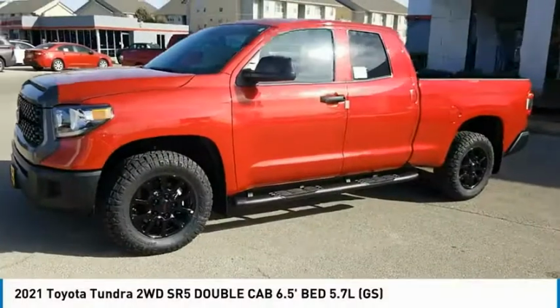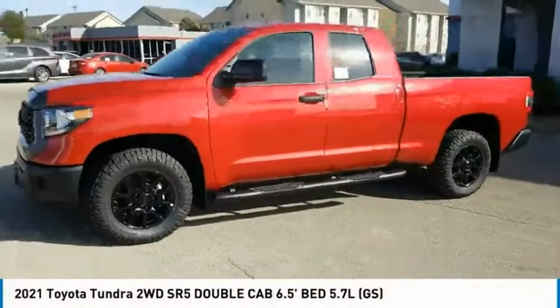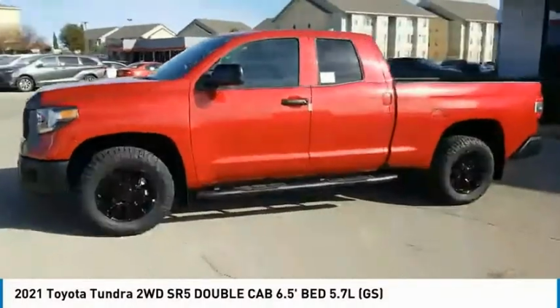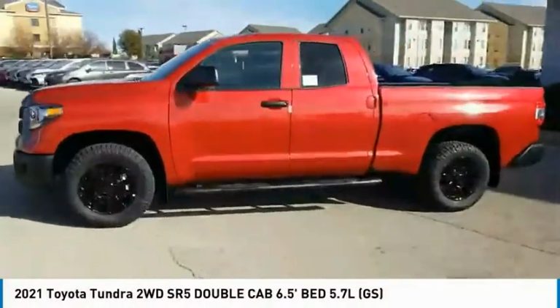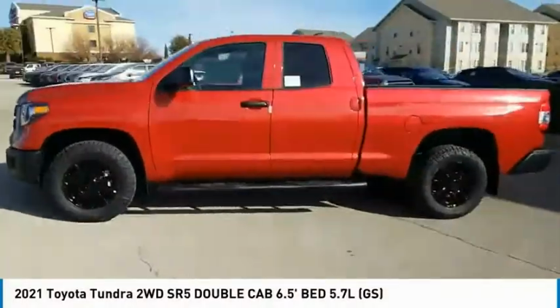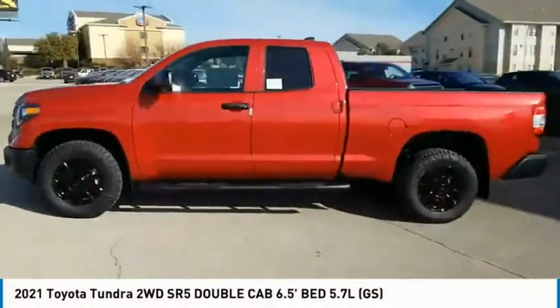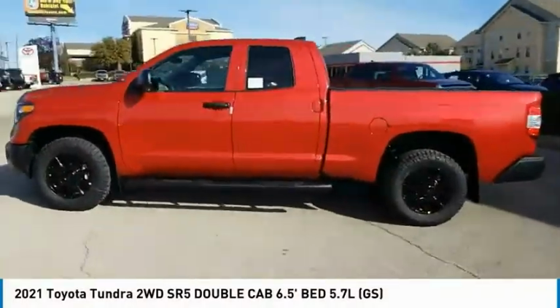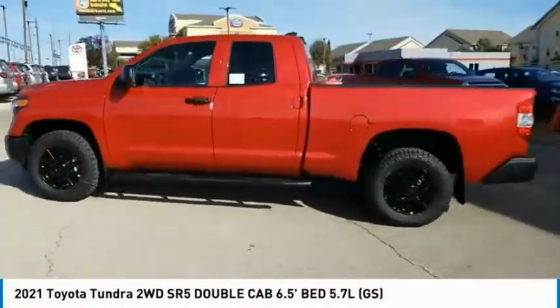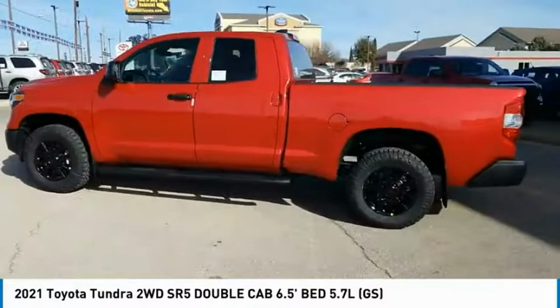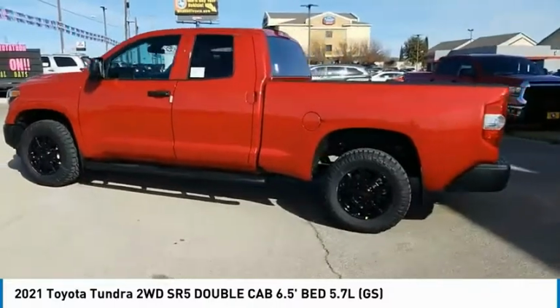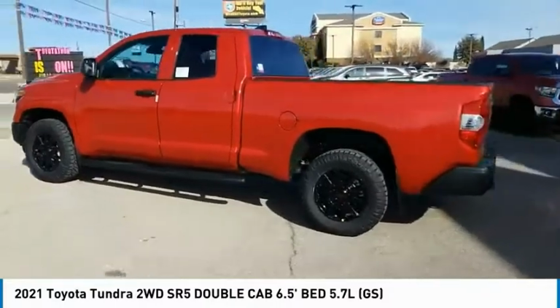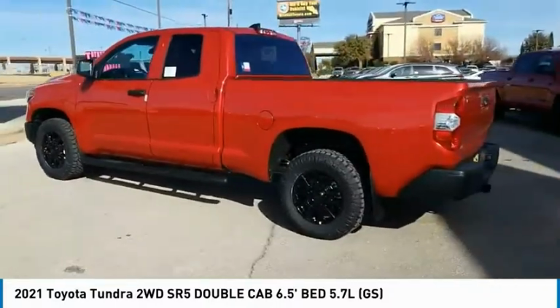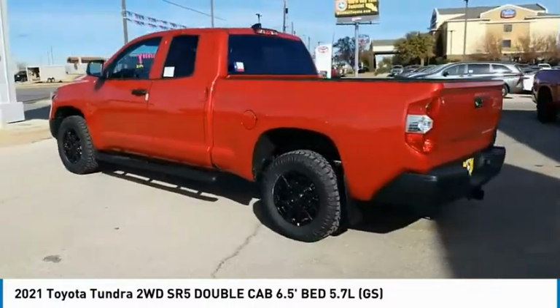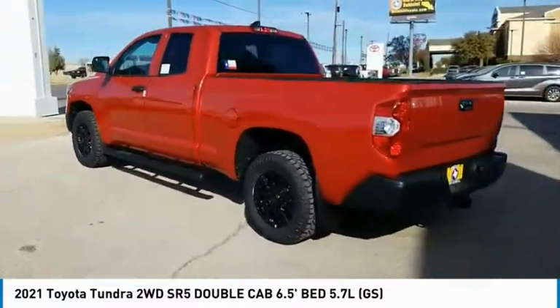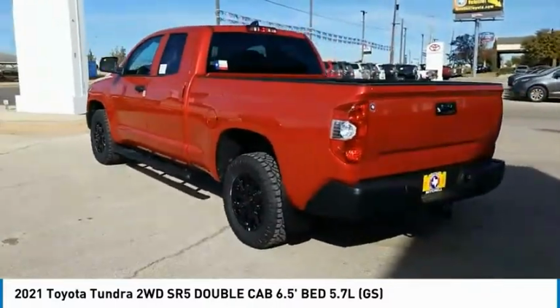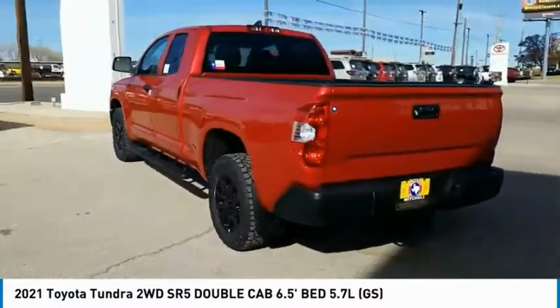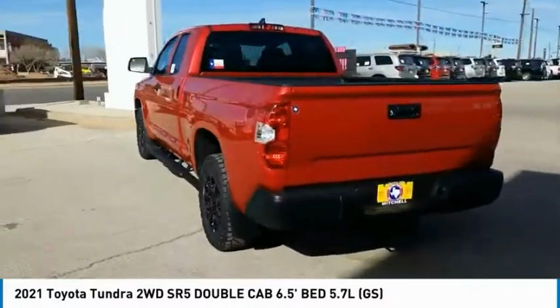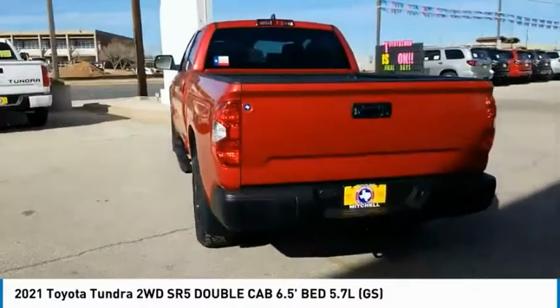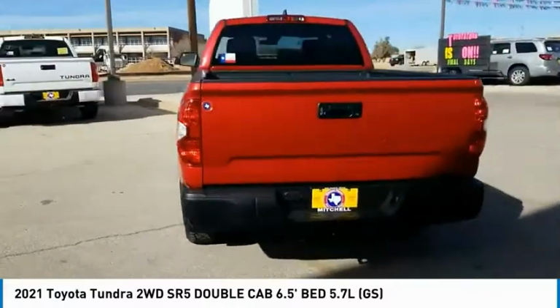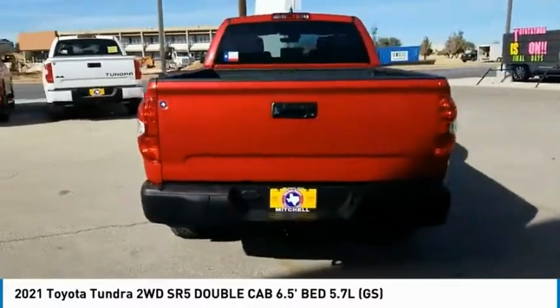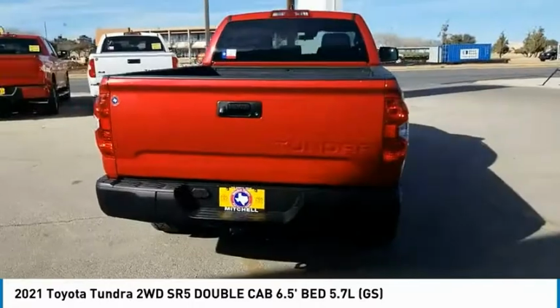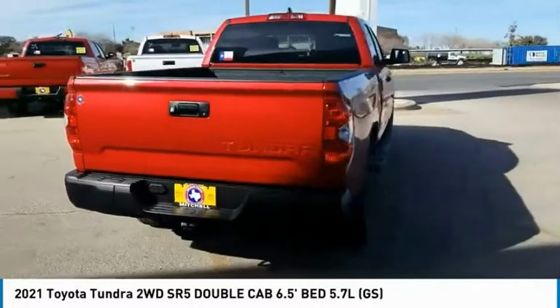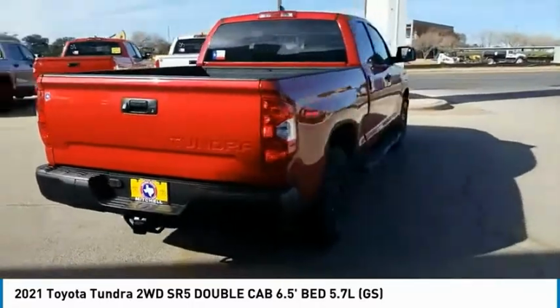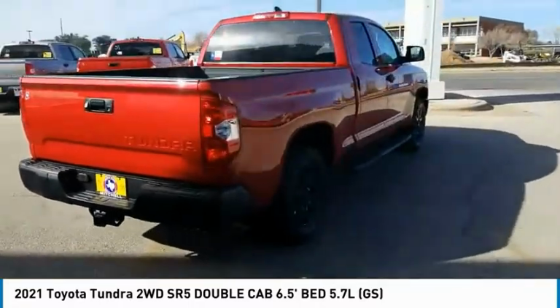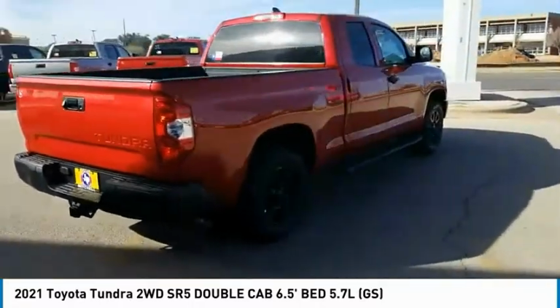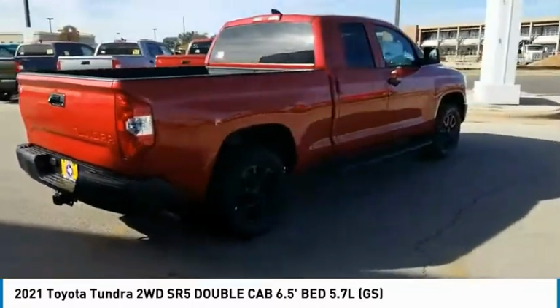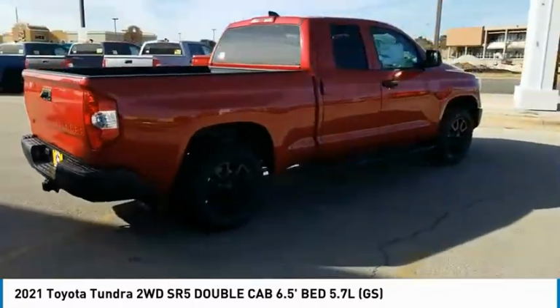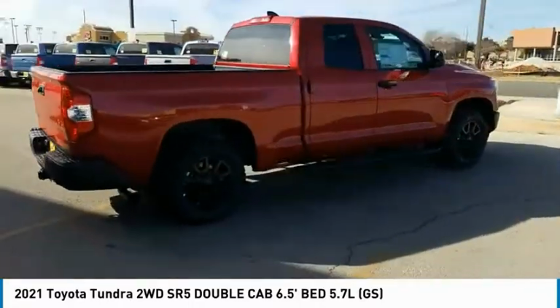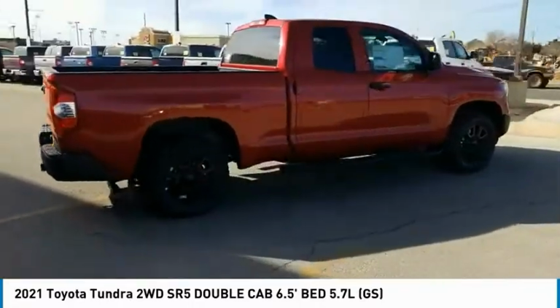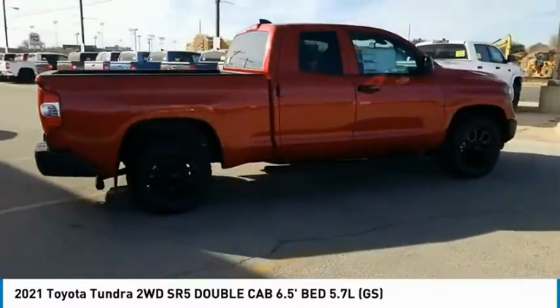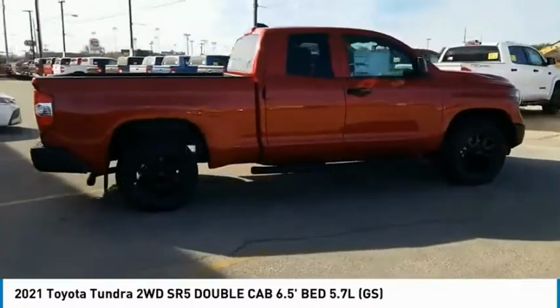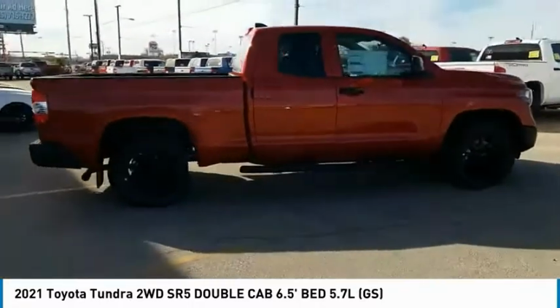Take a ride in the 2021 Tundra. The Tundra has a number of unique features useful for those using it as a work truck, including extra large door handles, a deck rail system, and an integrated tow hitch.